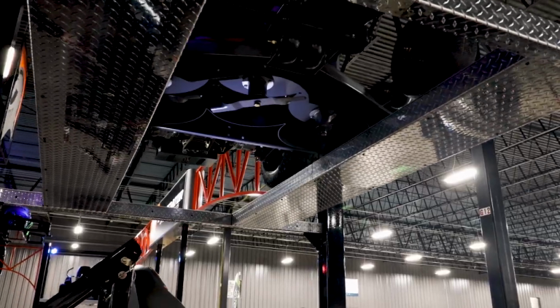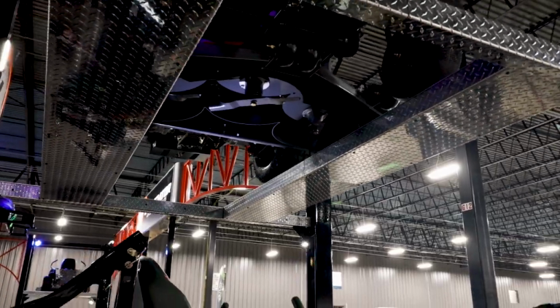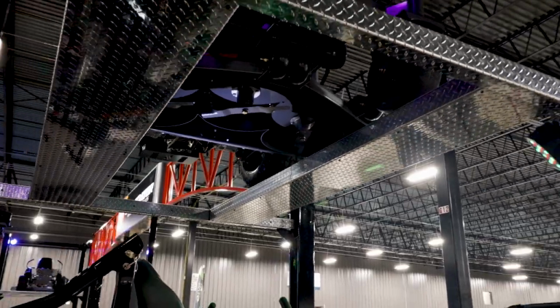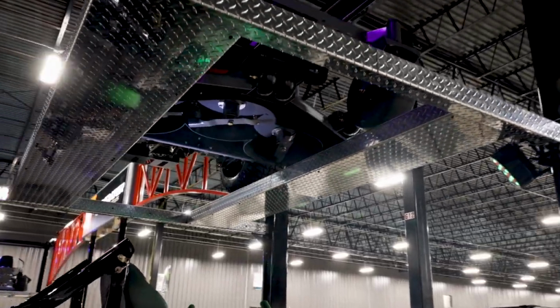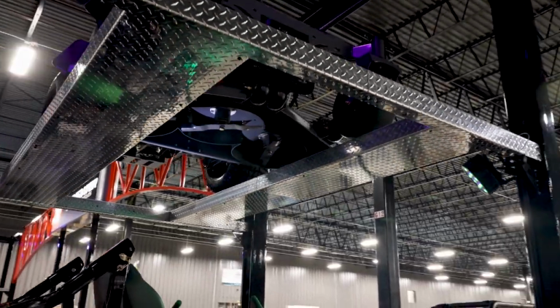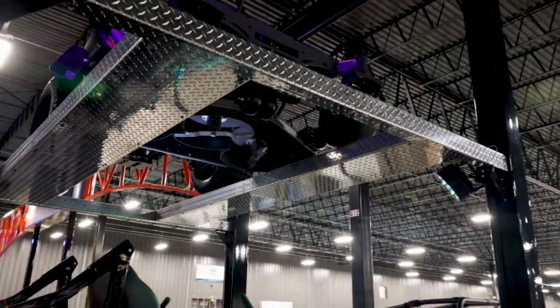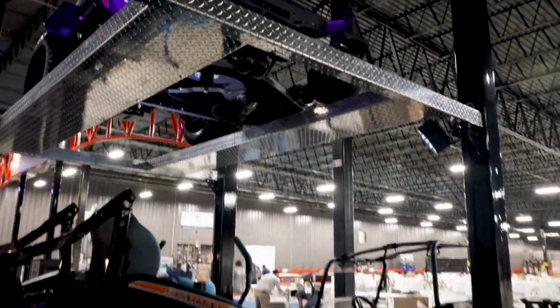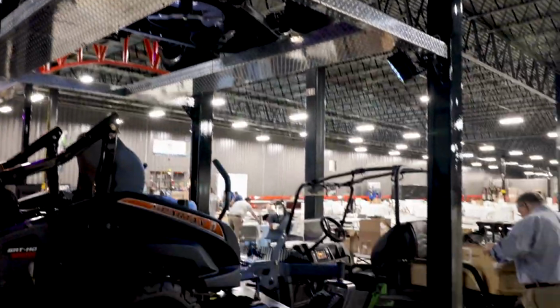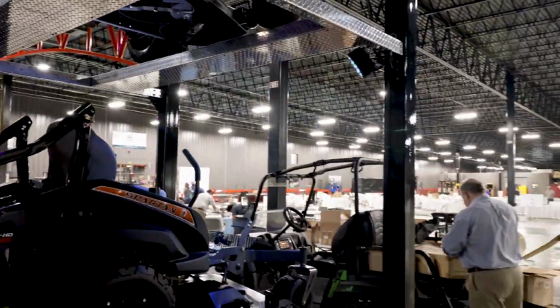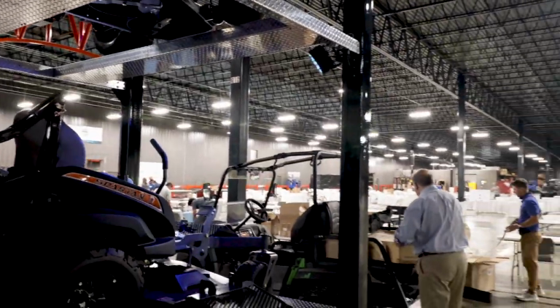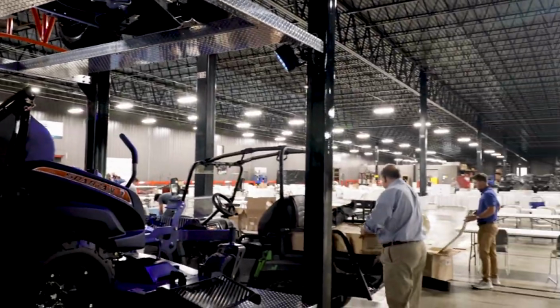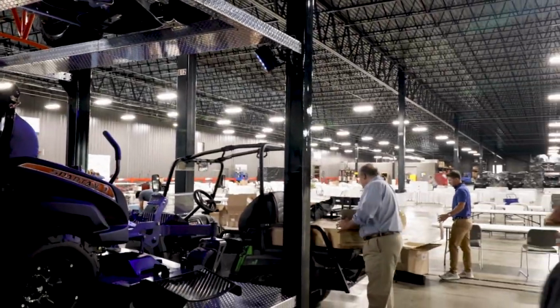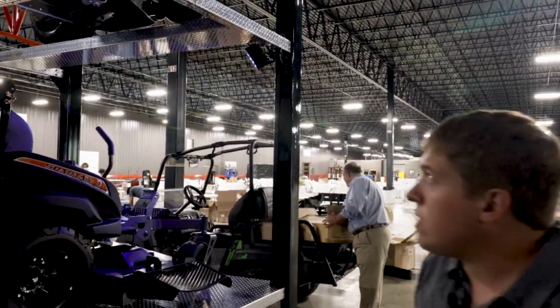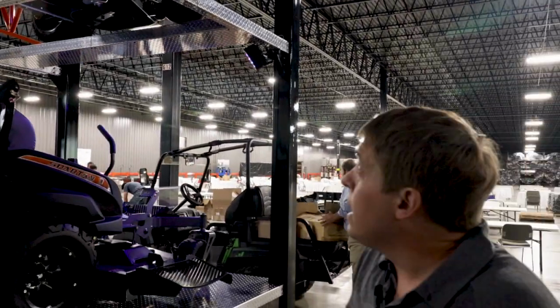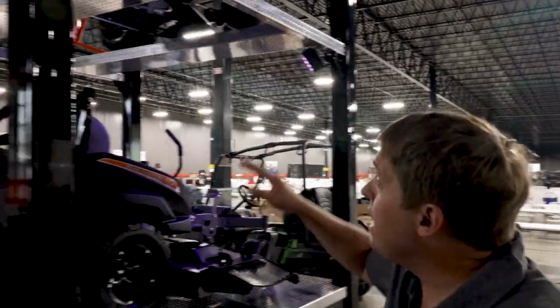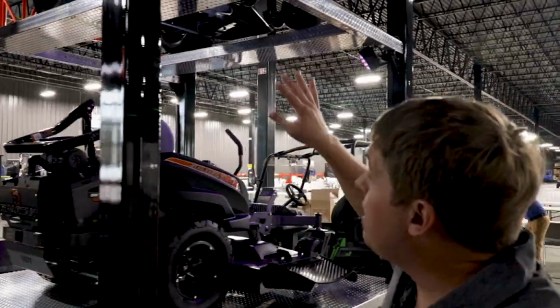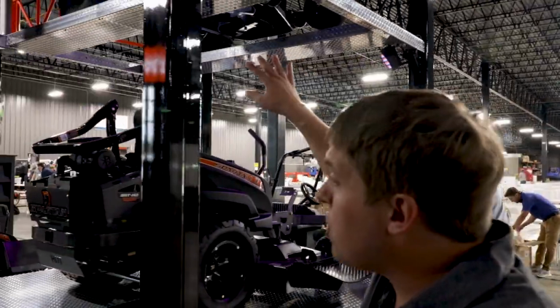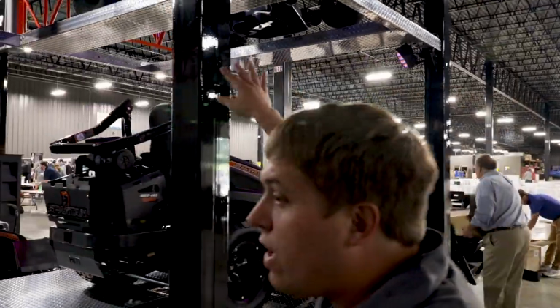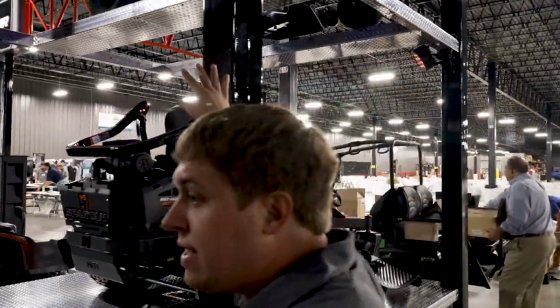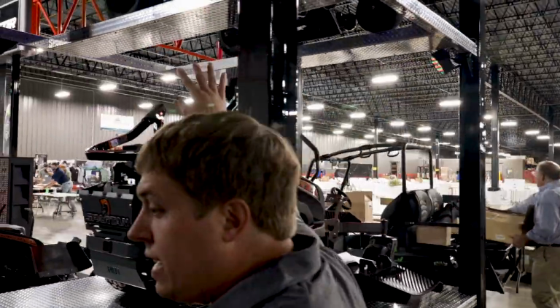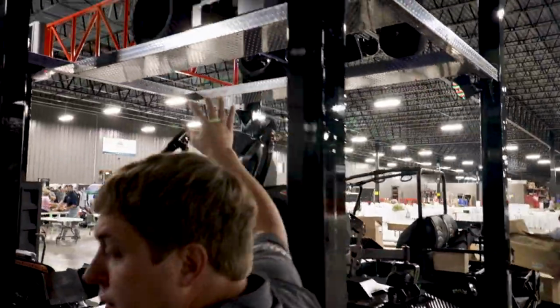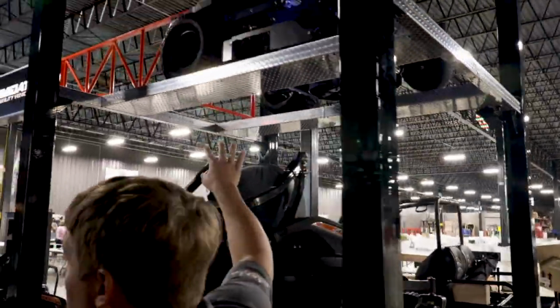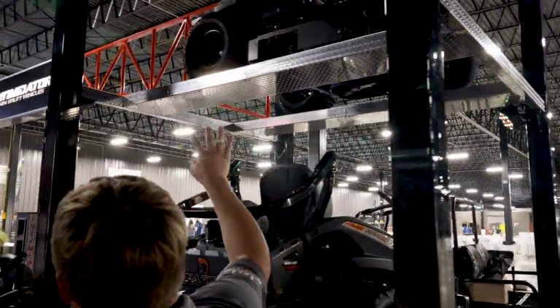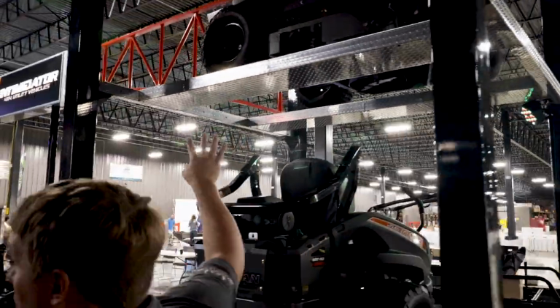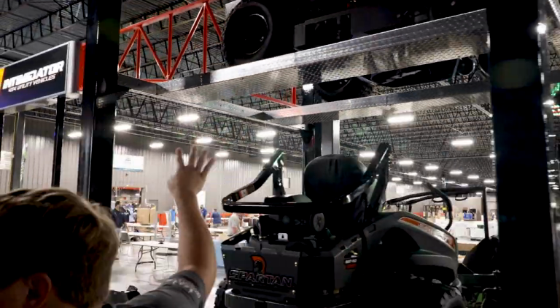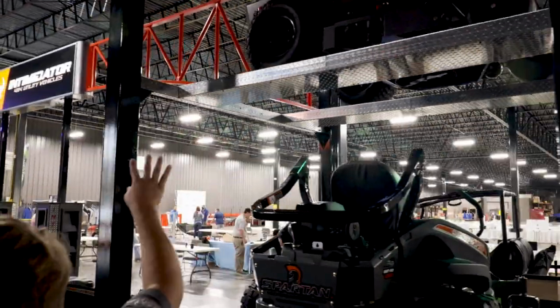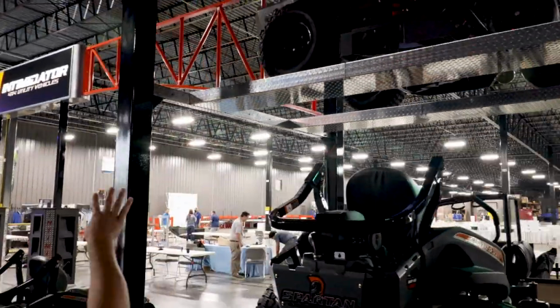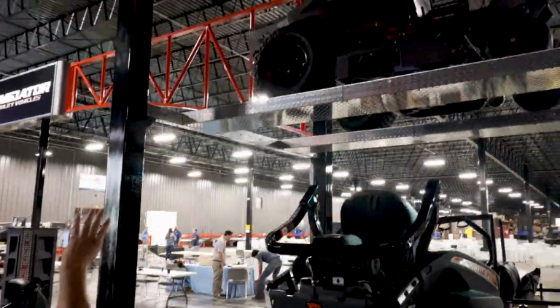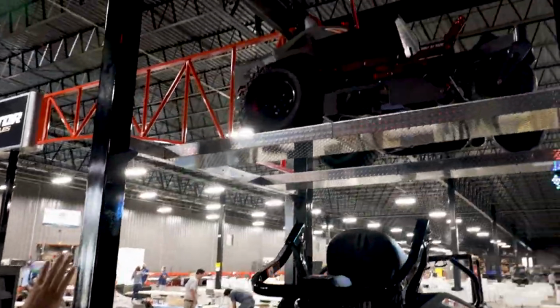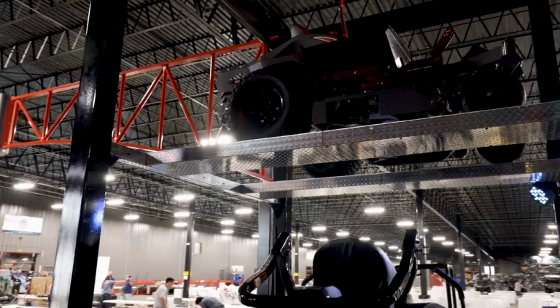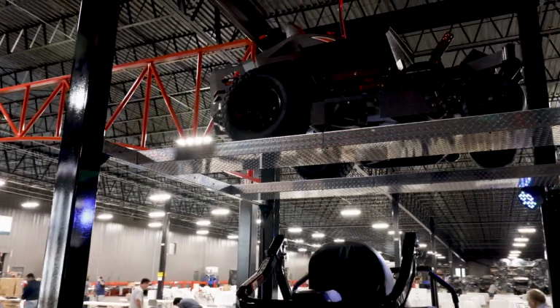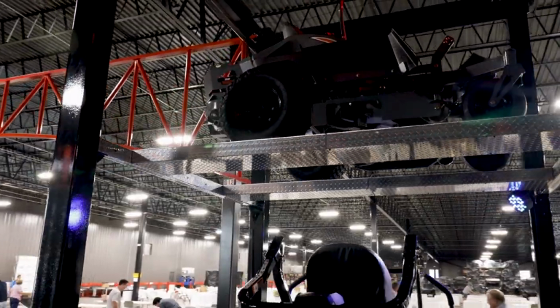They're quarter inch blades, so they're very thick blades. And this right here has the Tough Torque 400 series hydraulics in it with a charge pump.